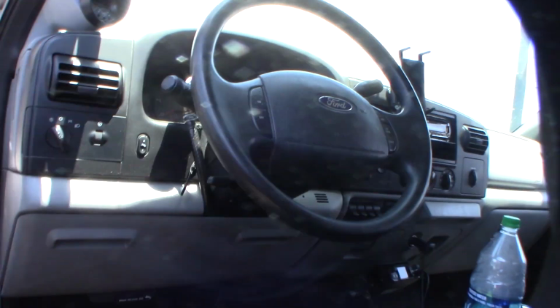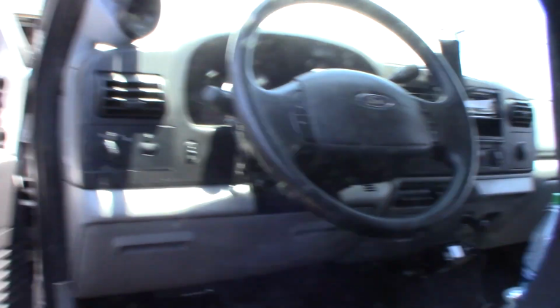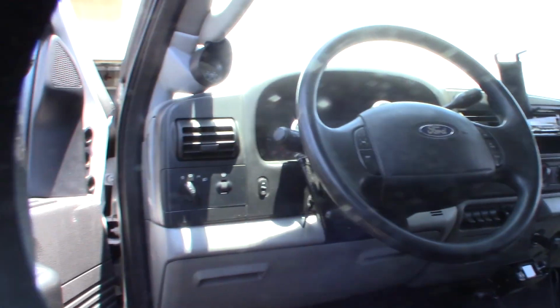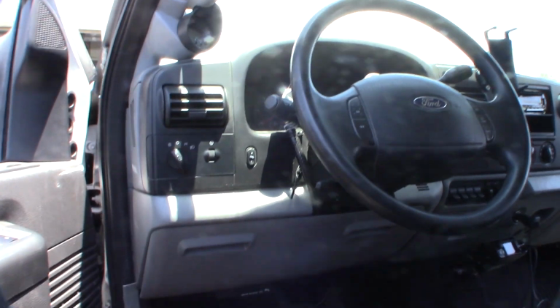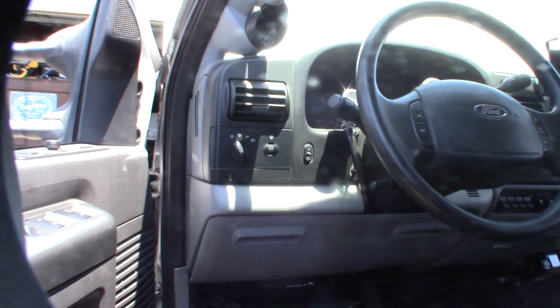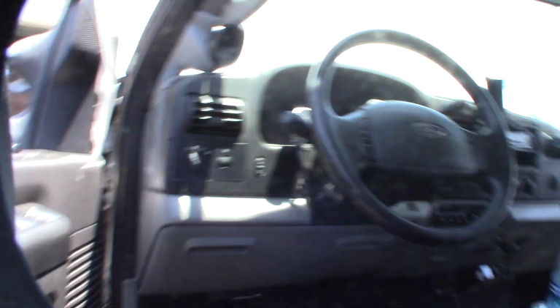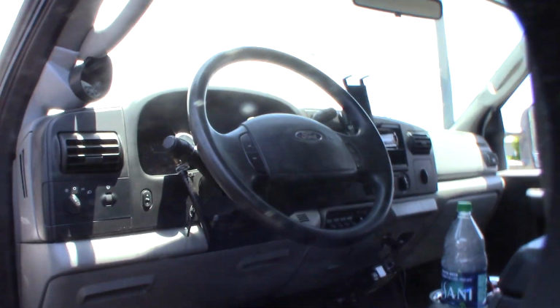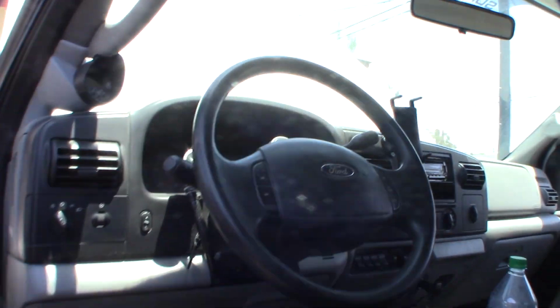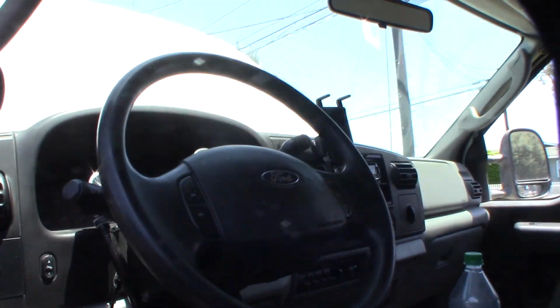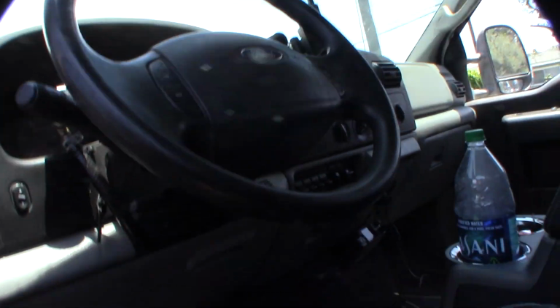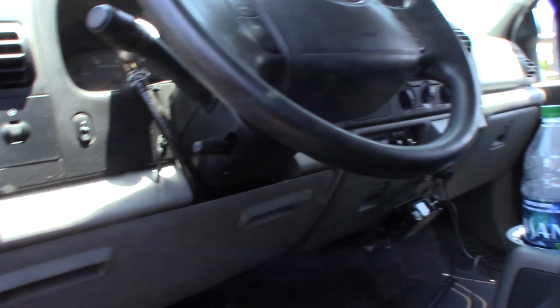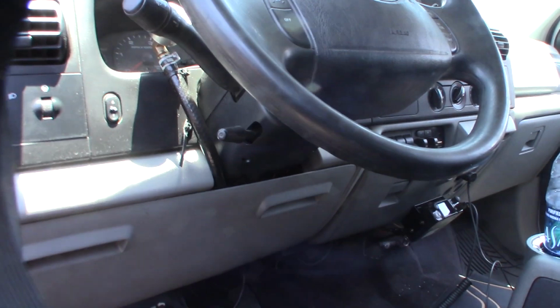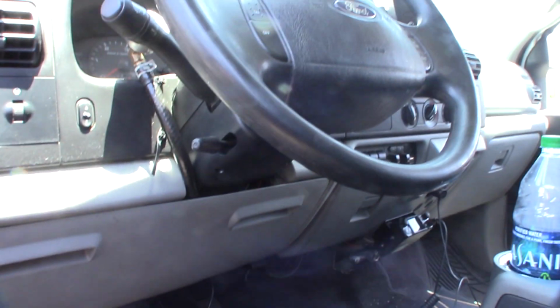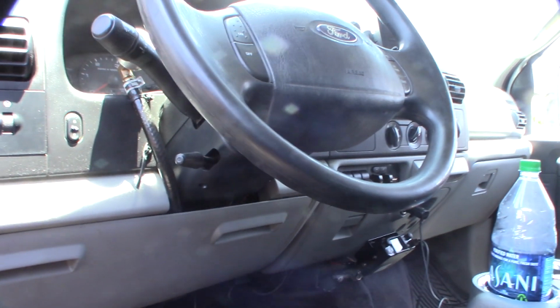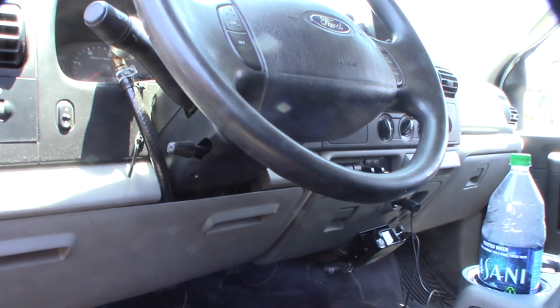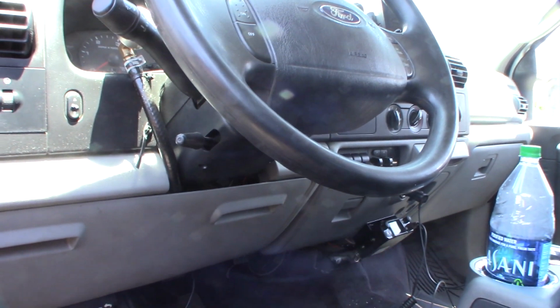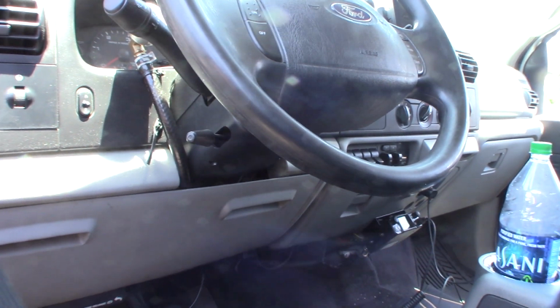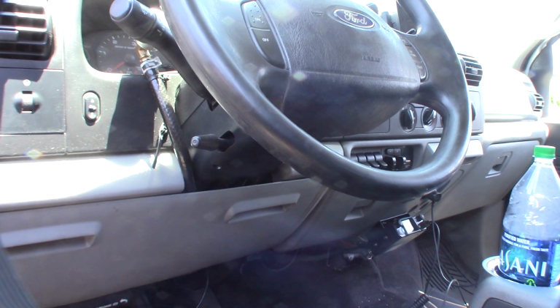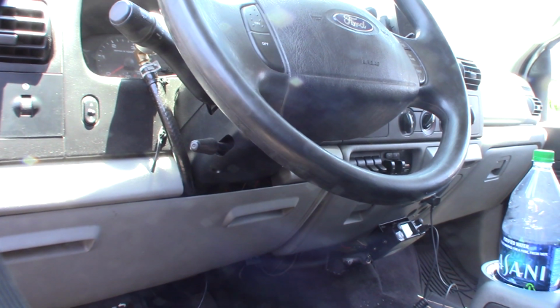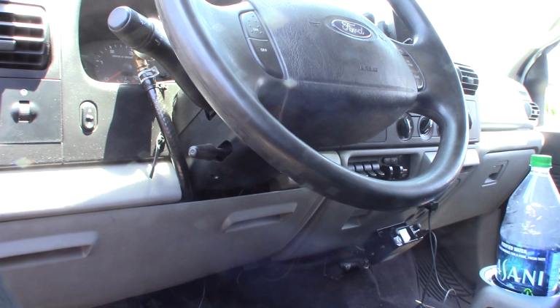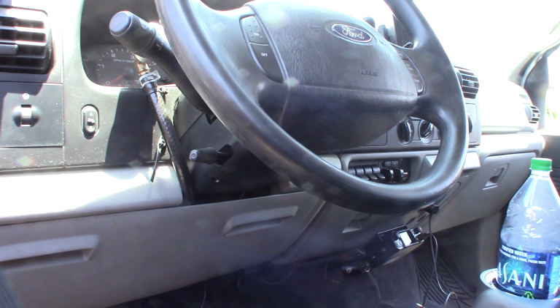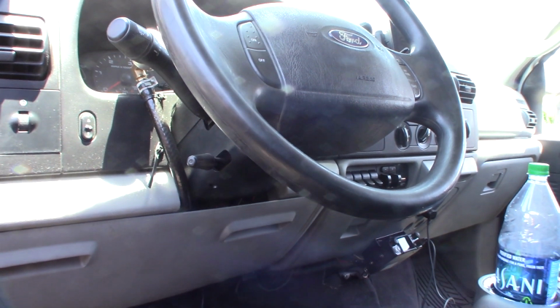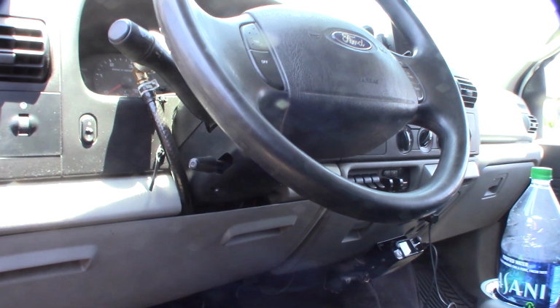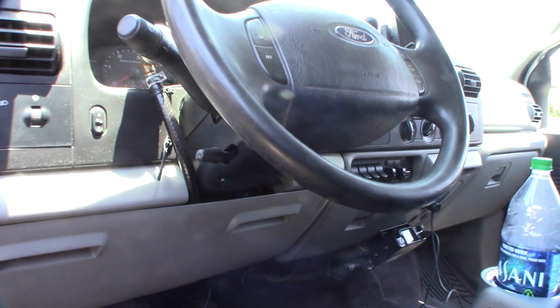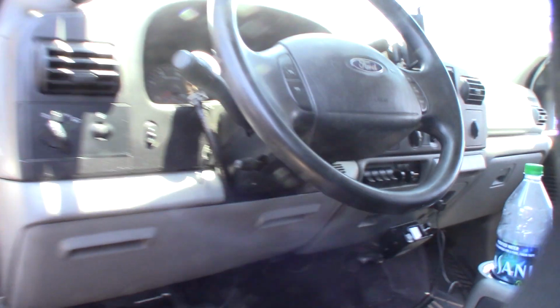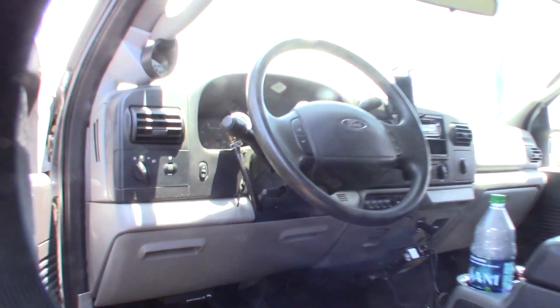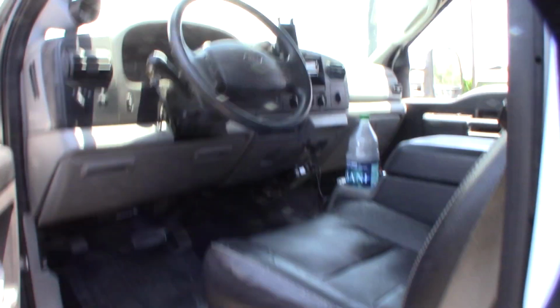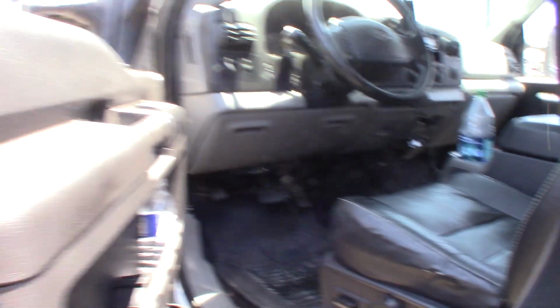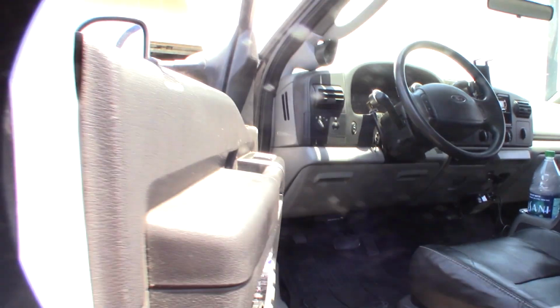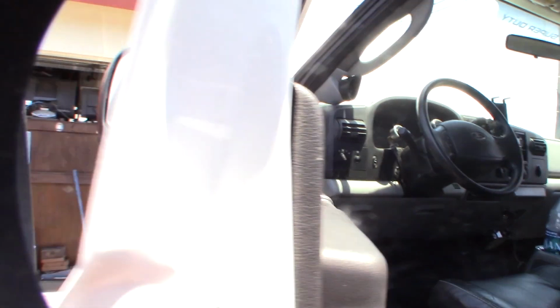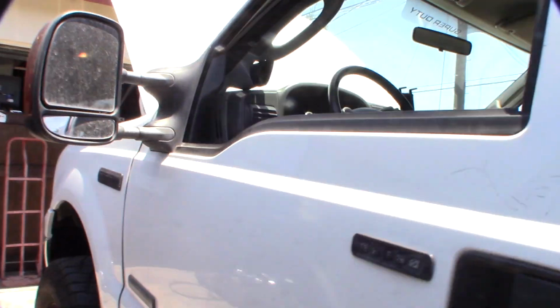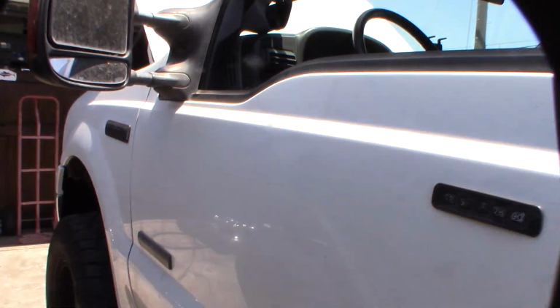Back in business. Make sure you torque it down — I don't know the exact torque spec, but I'm going to torque it down as much as I can without snapping the bolts. I take this truck back and forth to the mountain, so far it's worked. All right, later.